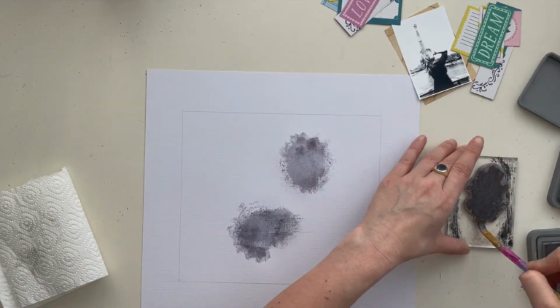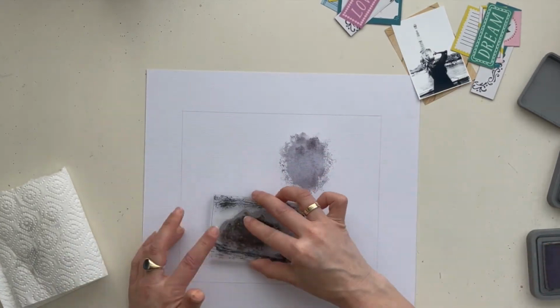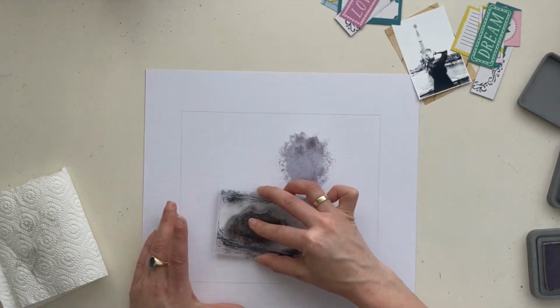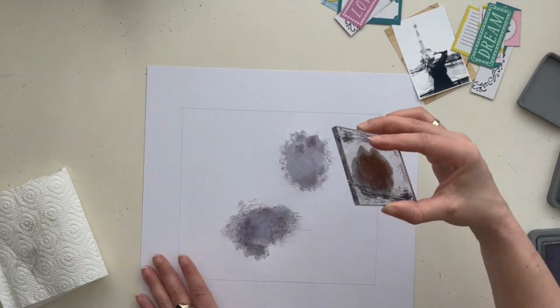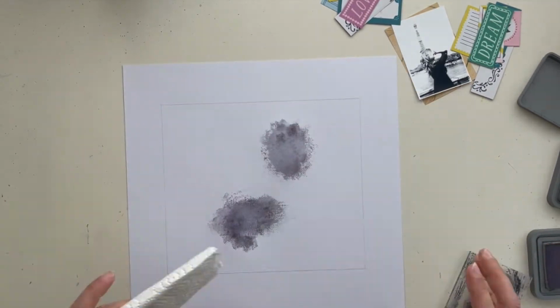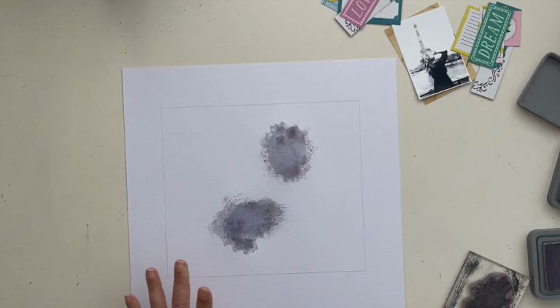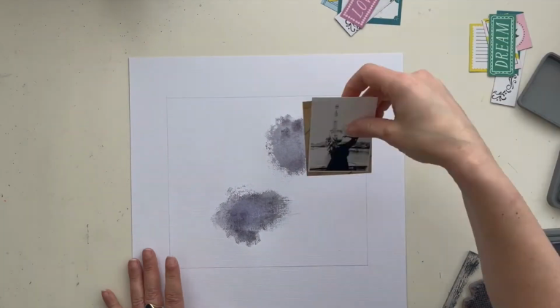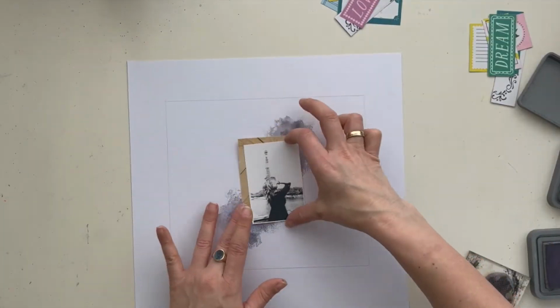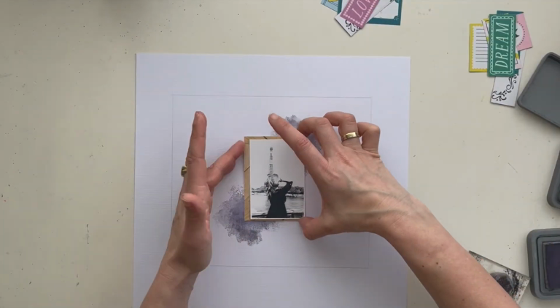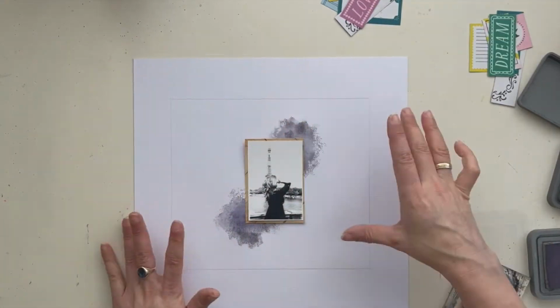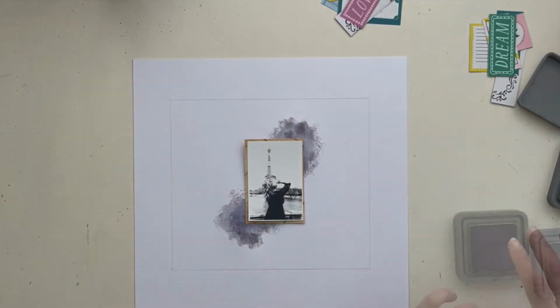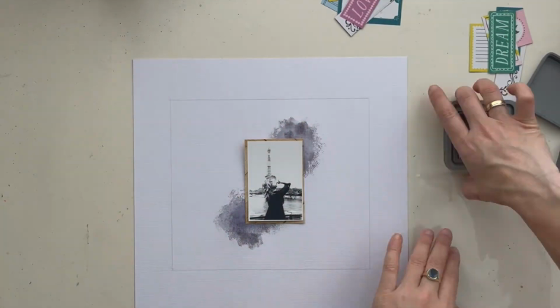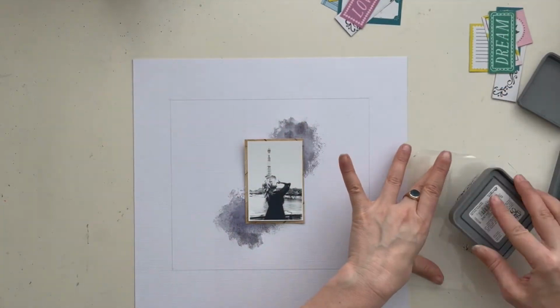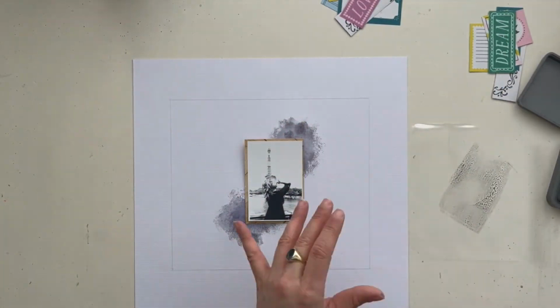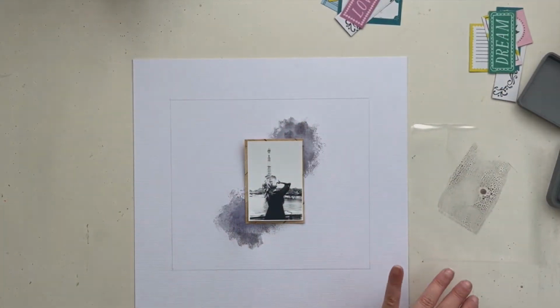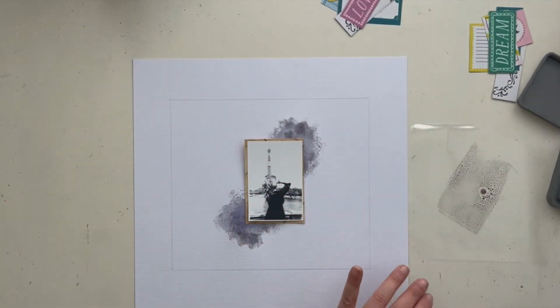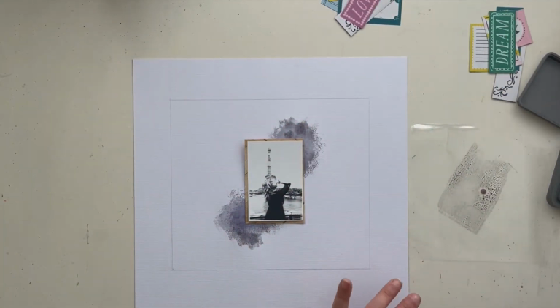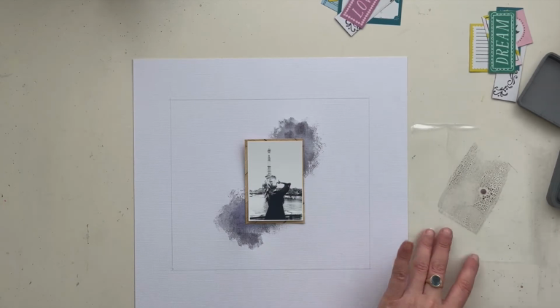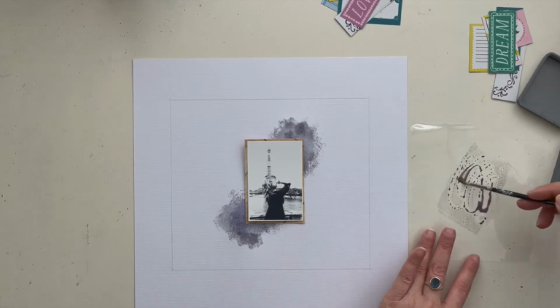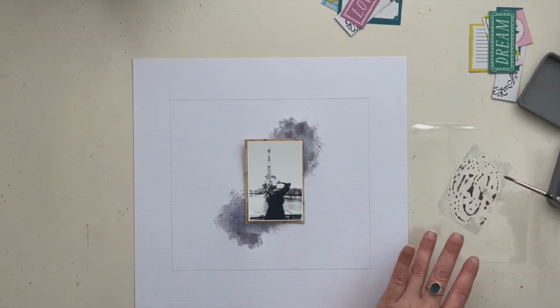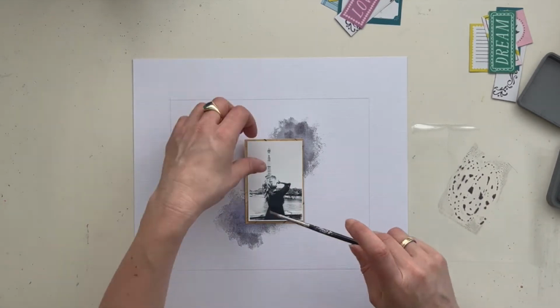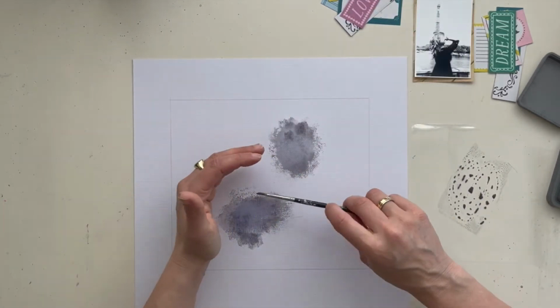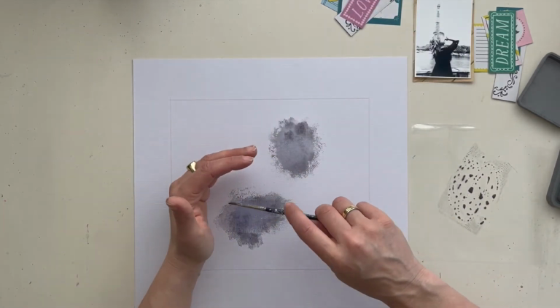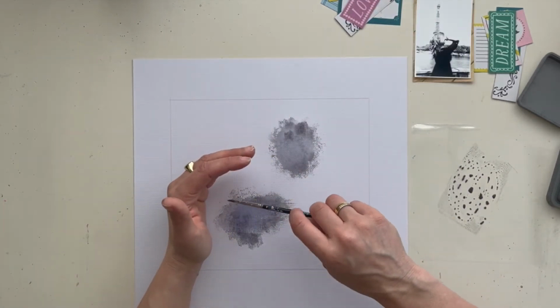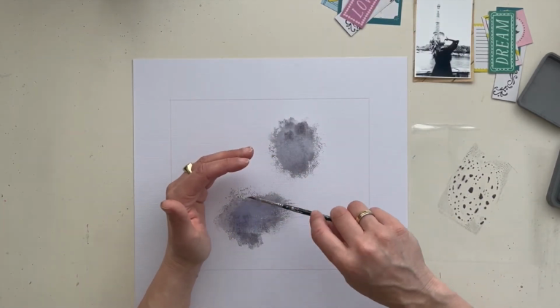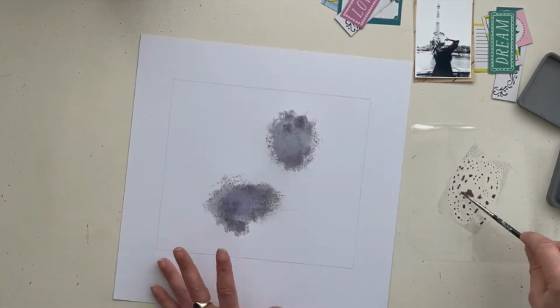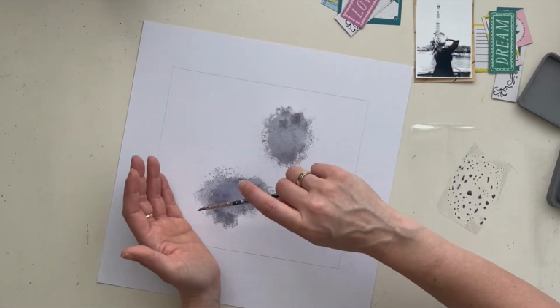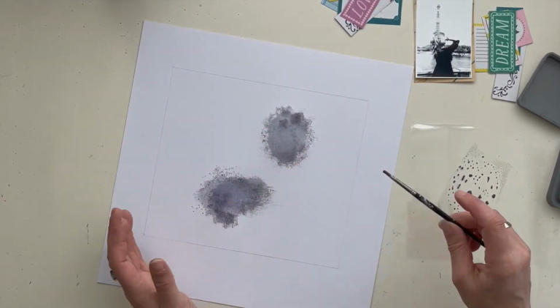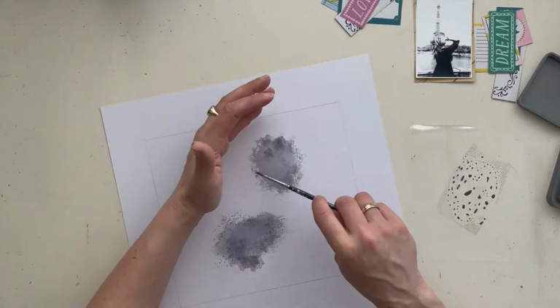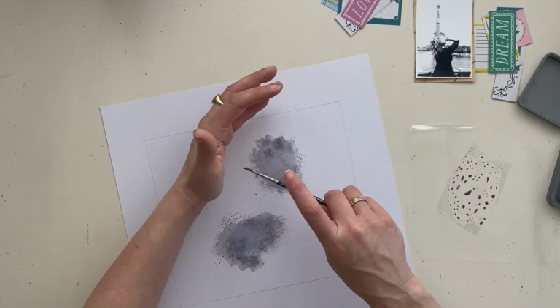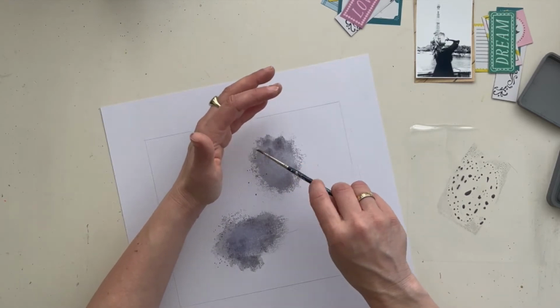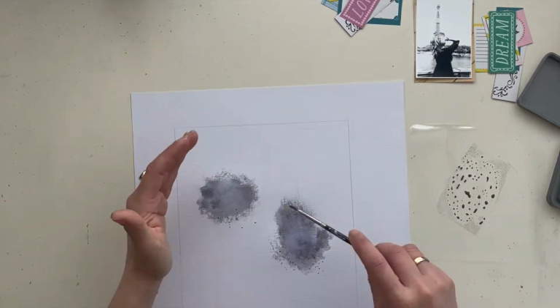So I'm creating my mixed media background — not too much for this layout. Here I spray a little bit of water with my distress ink and I make some splatters with my brush.